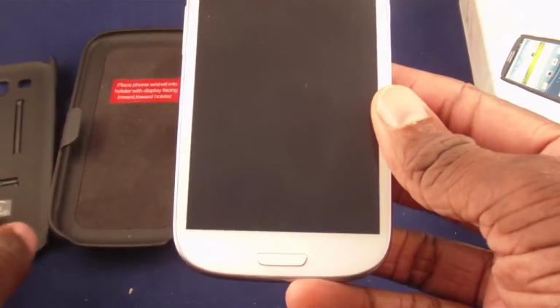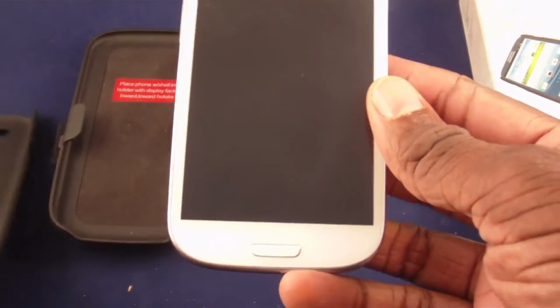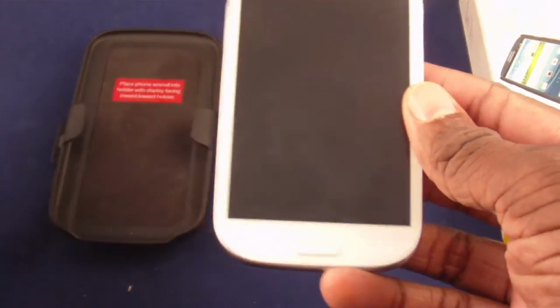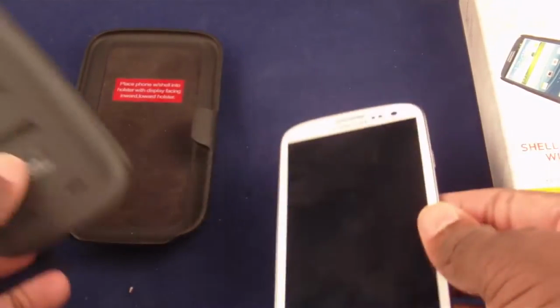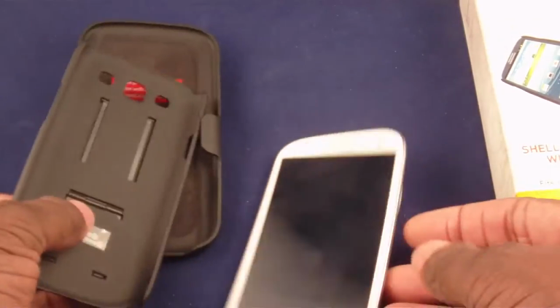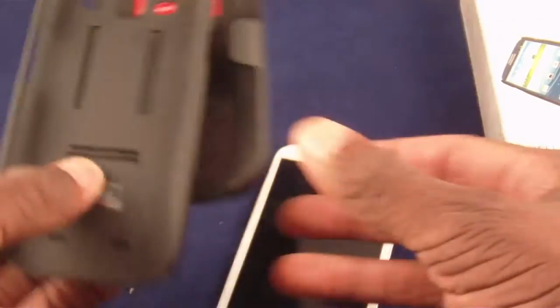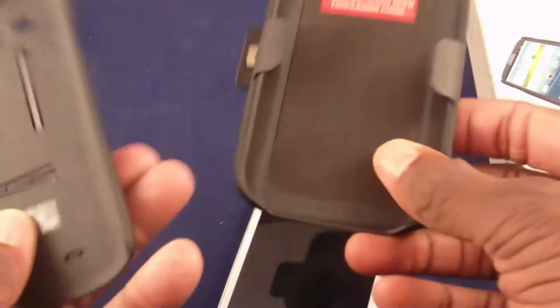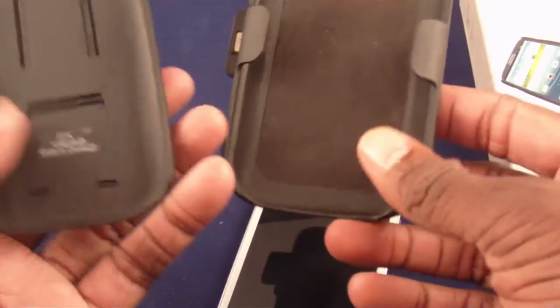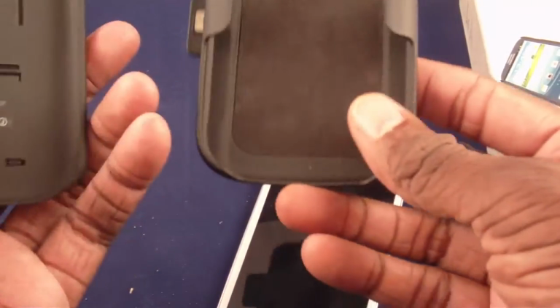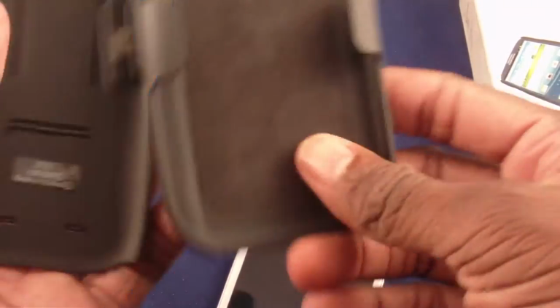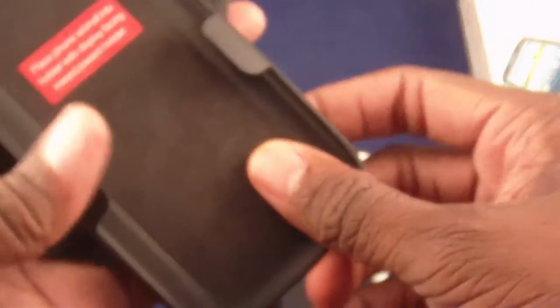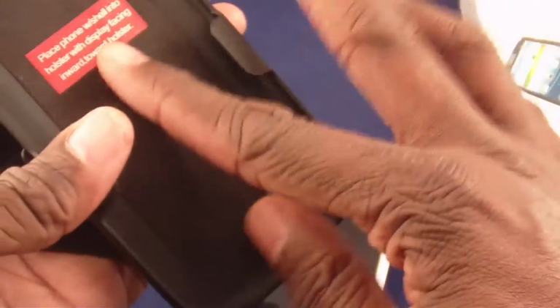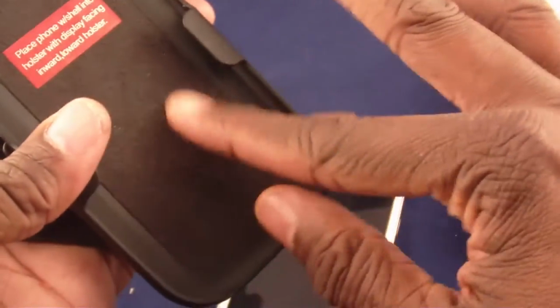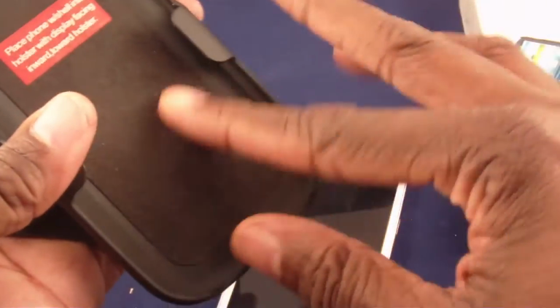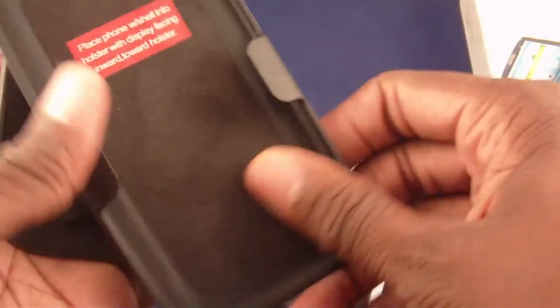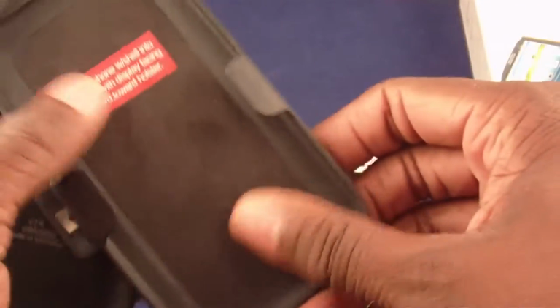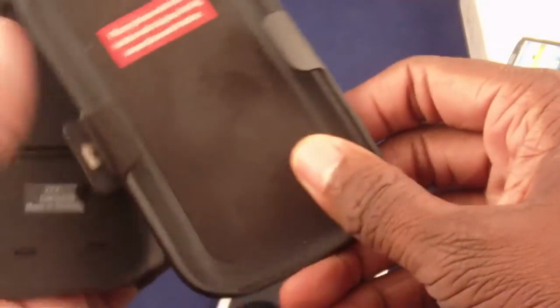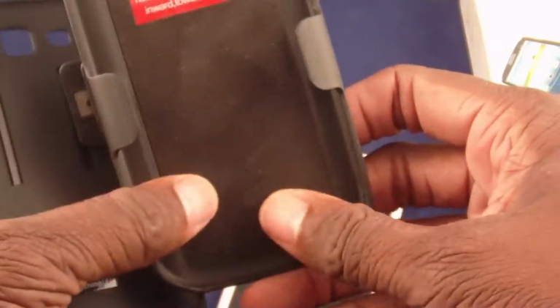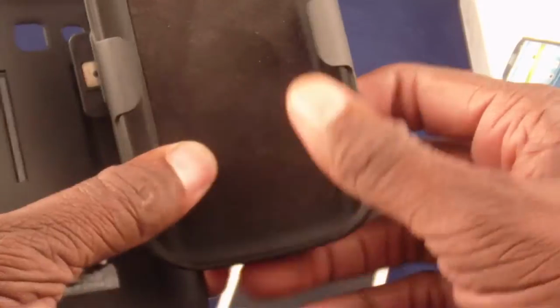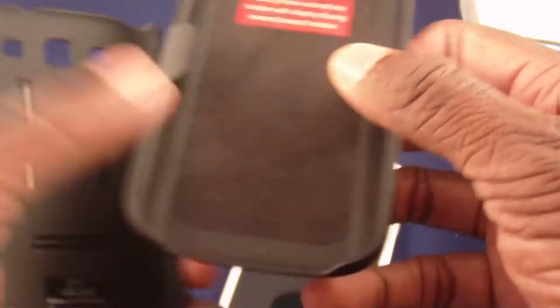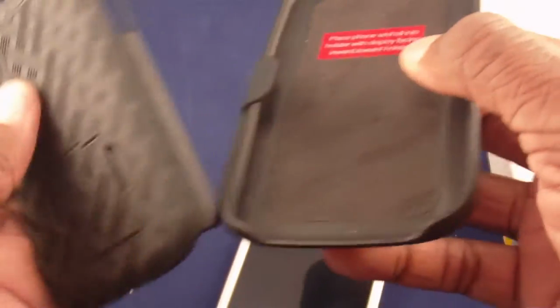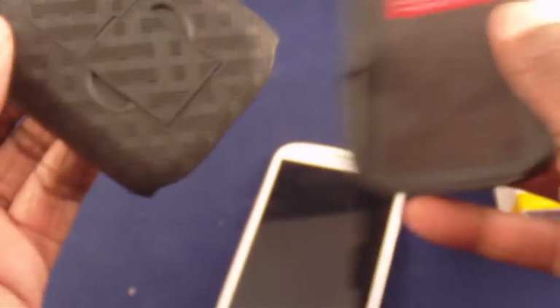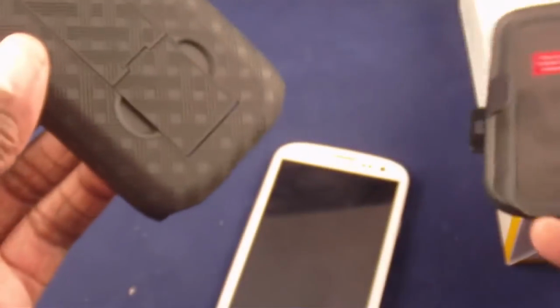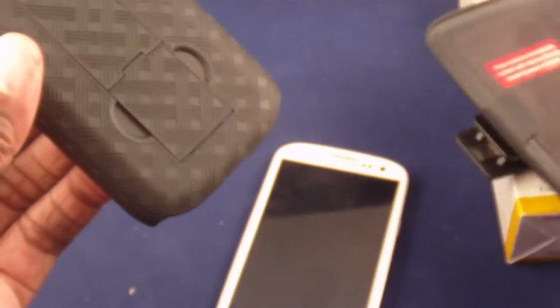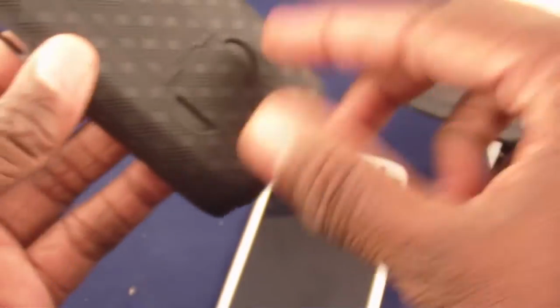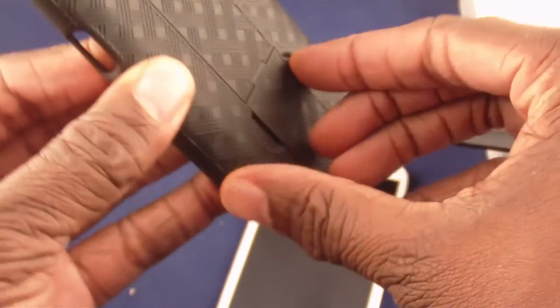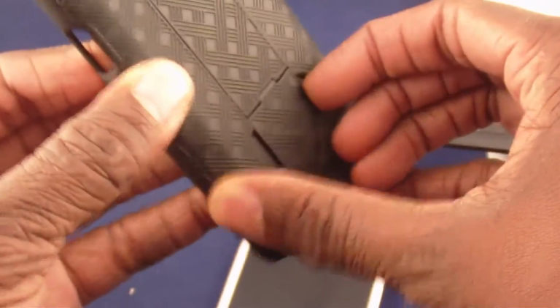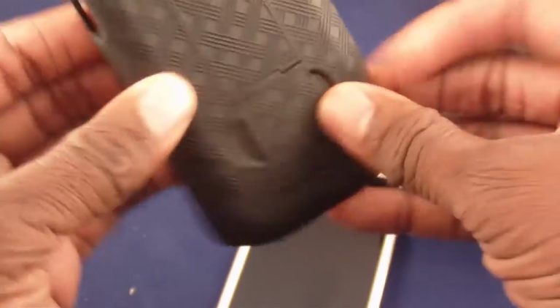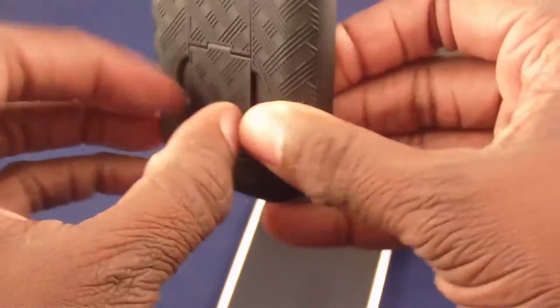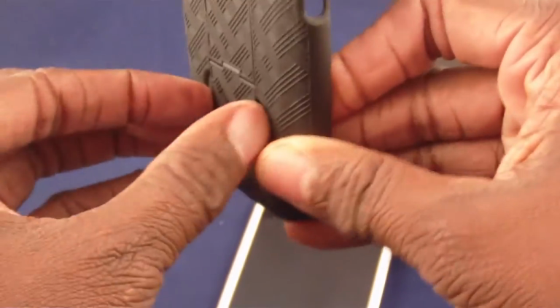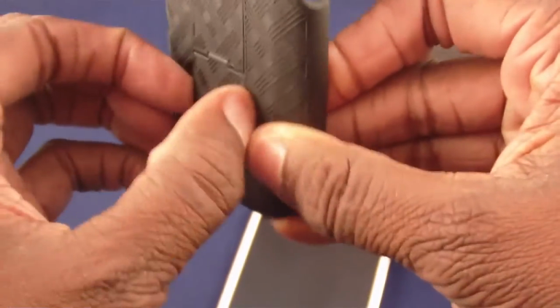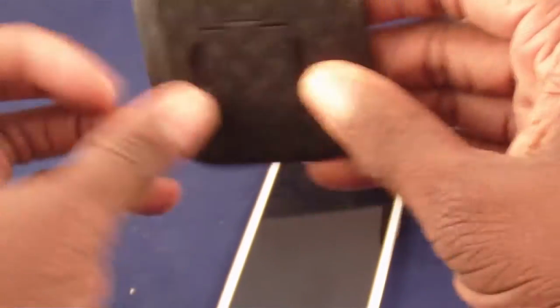It comes in two parts. The inside has a little velvet lining to protect your screen. The back part has a little kickstand, which I always have a problem with.